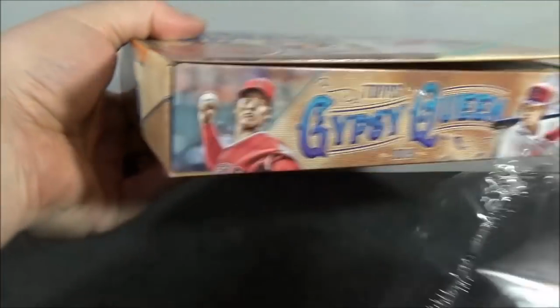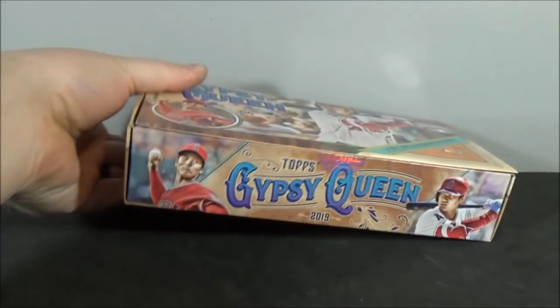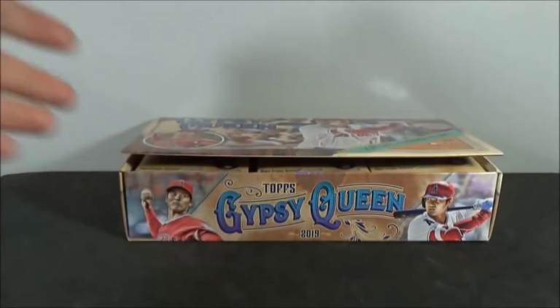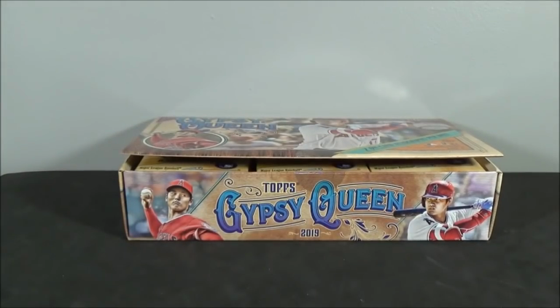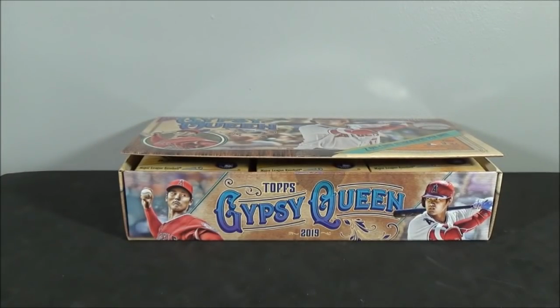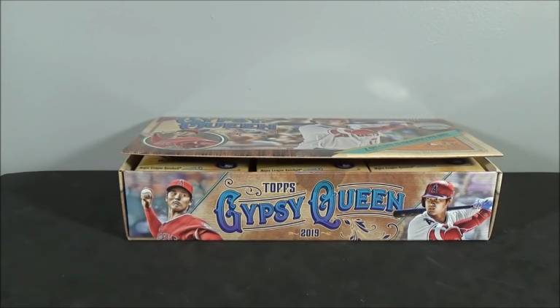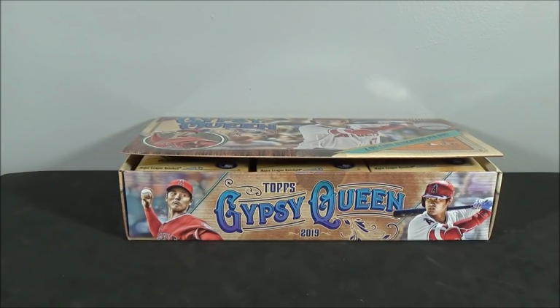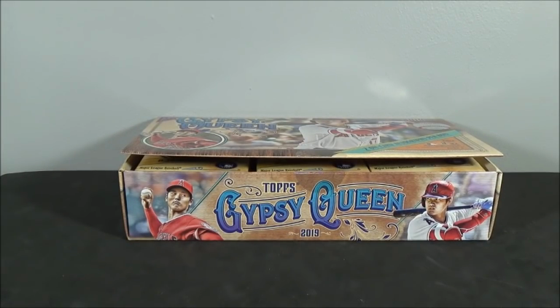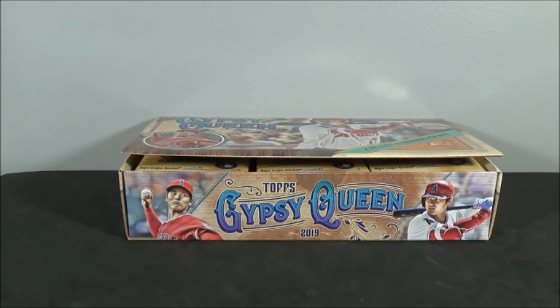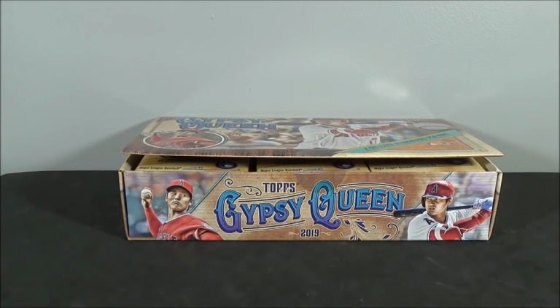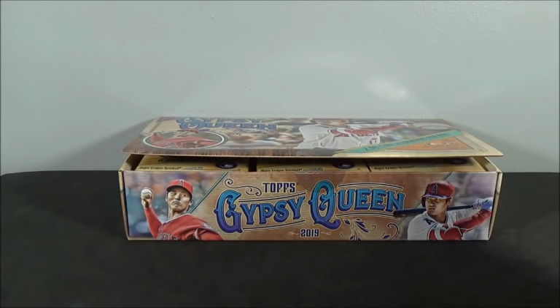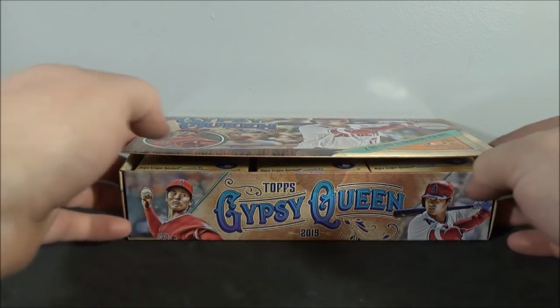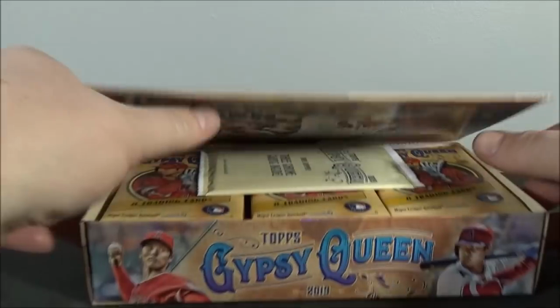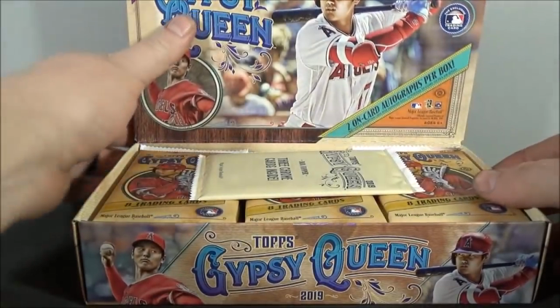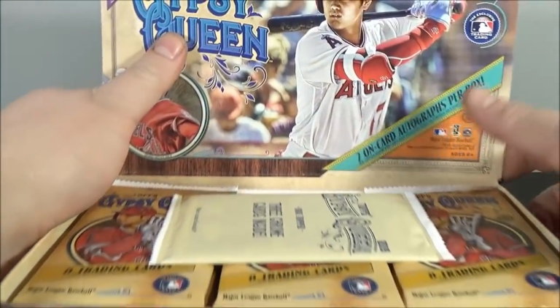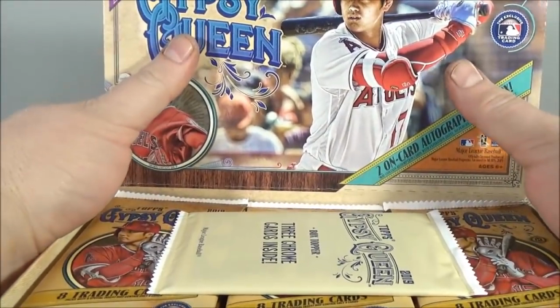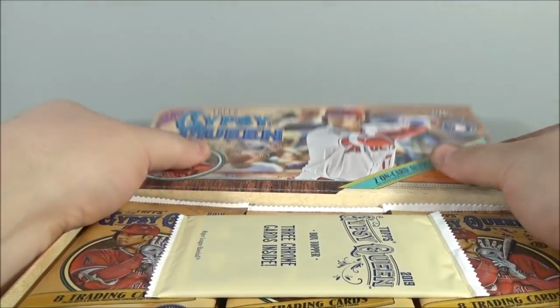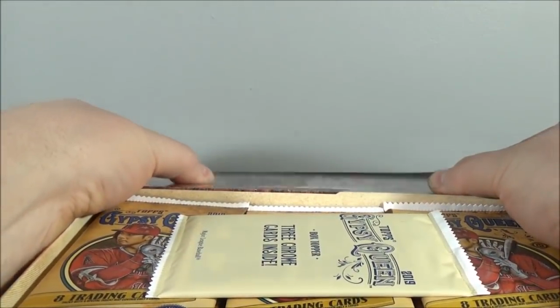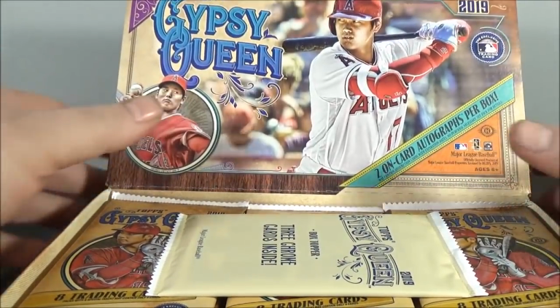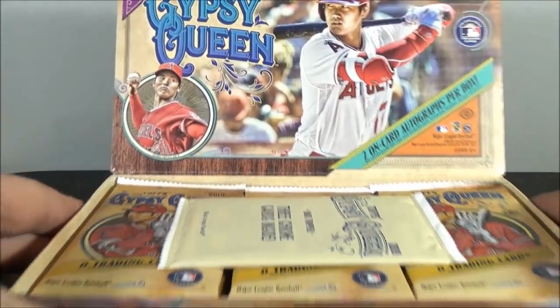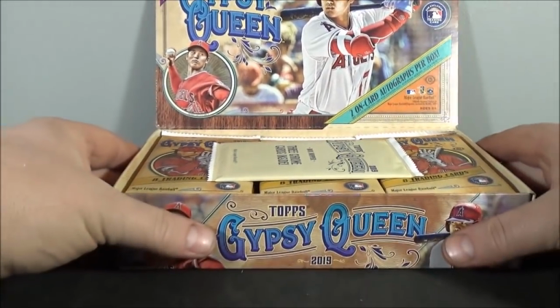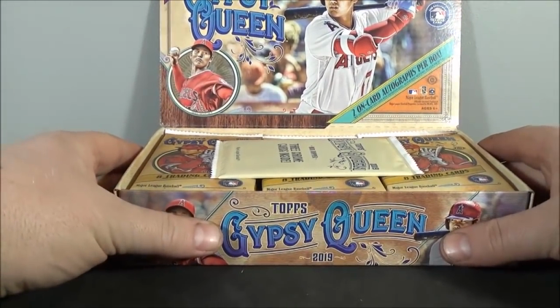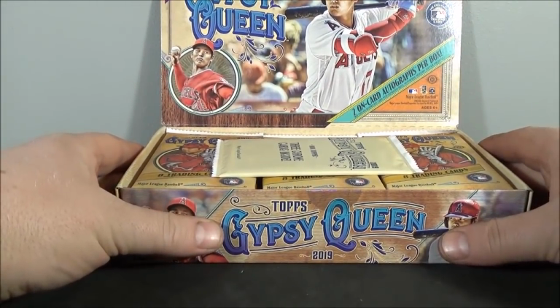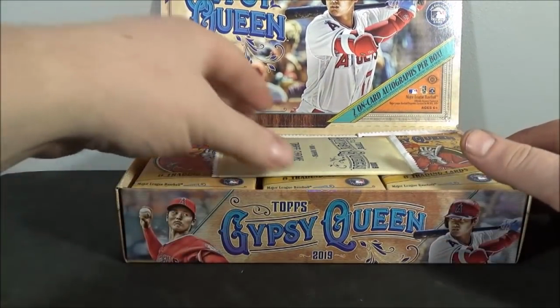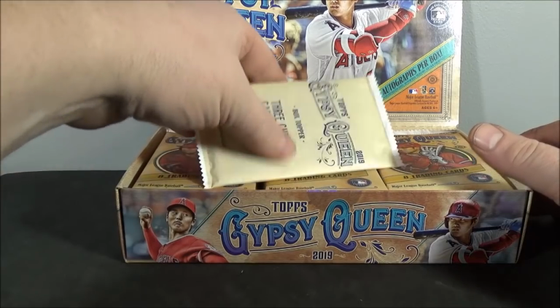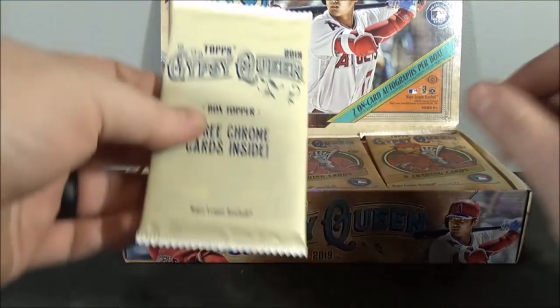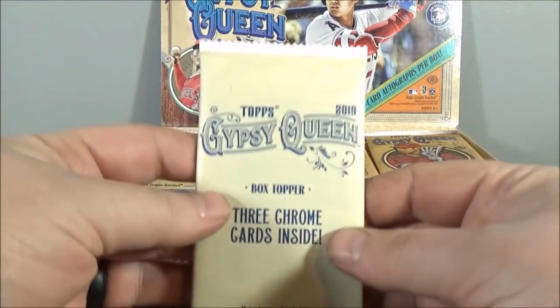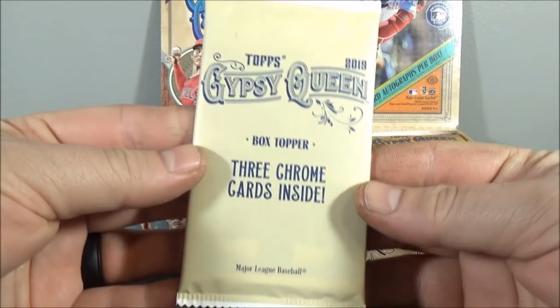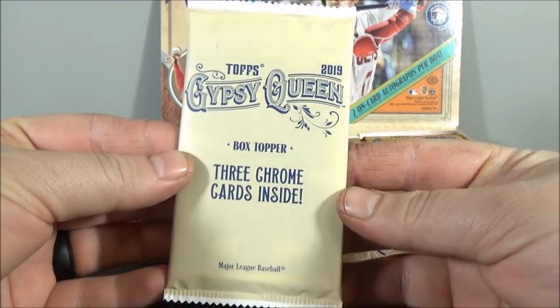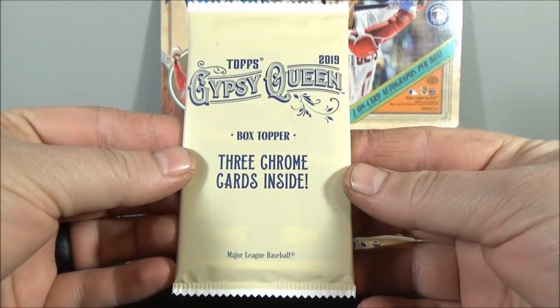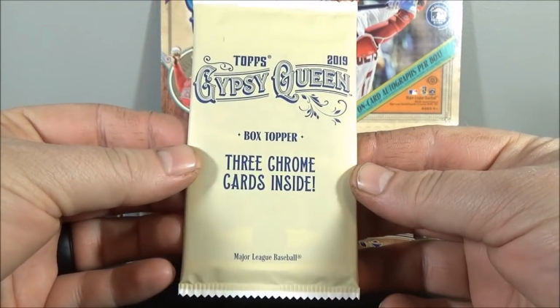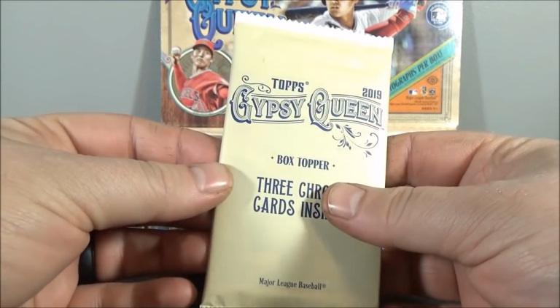There are variations to look out for — I haven't had the chance to go through and see what they all are, but I might as well start with the box topper.